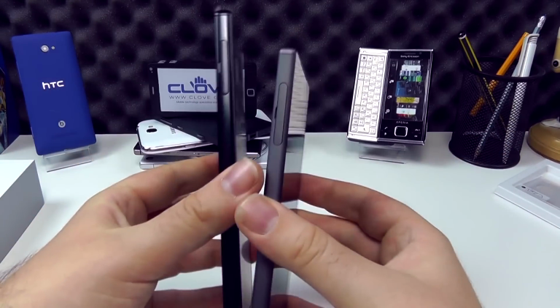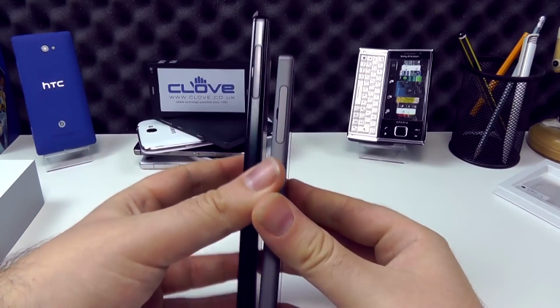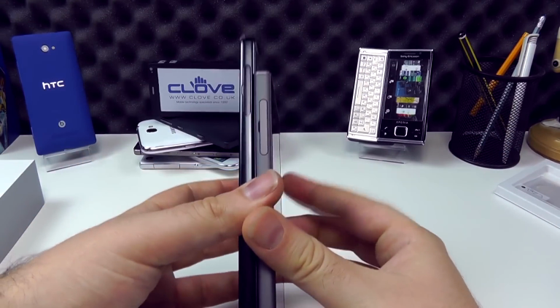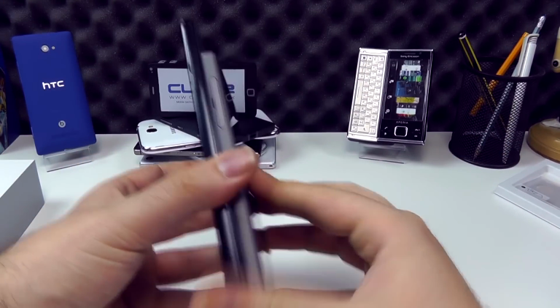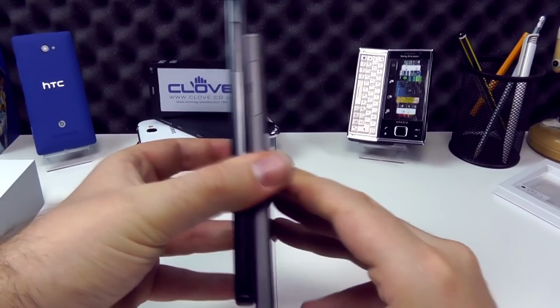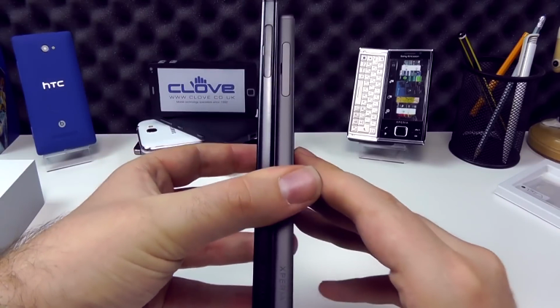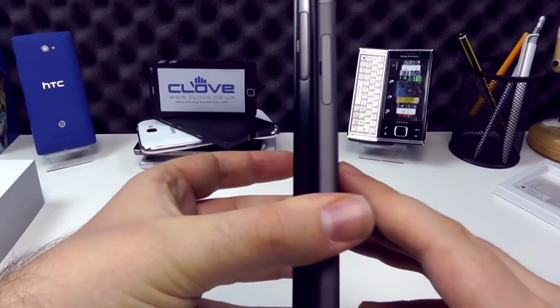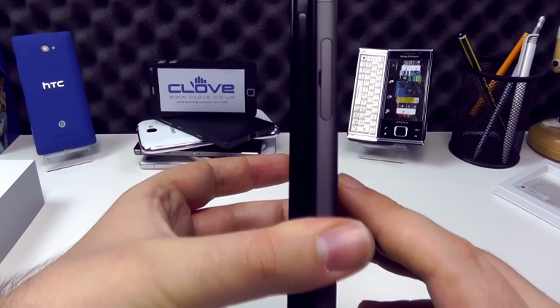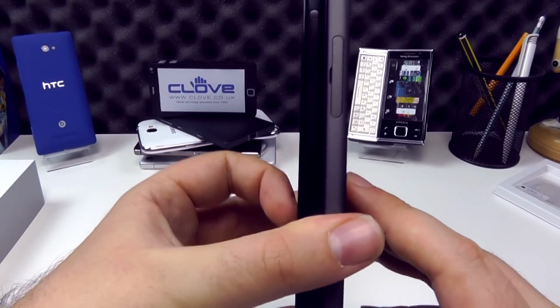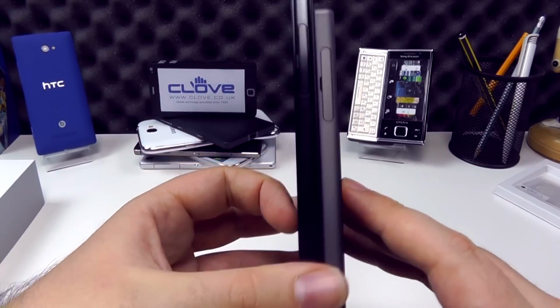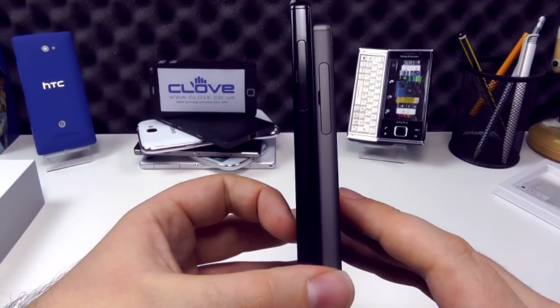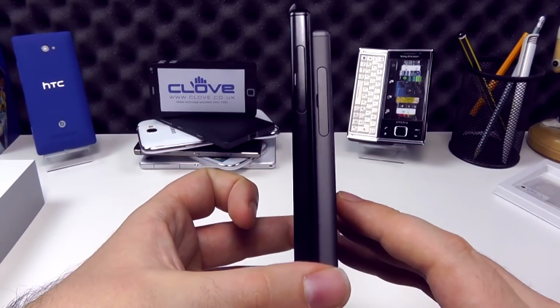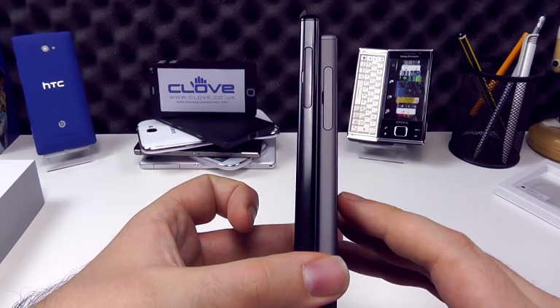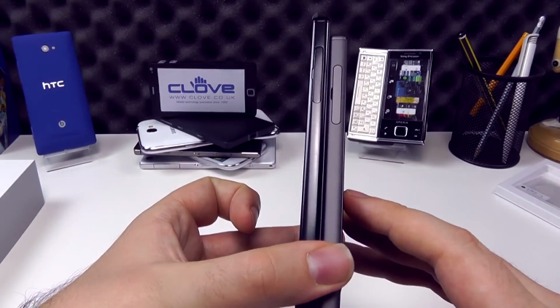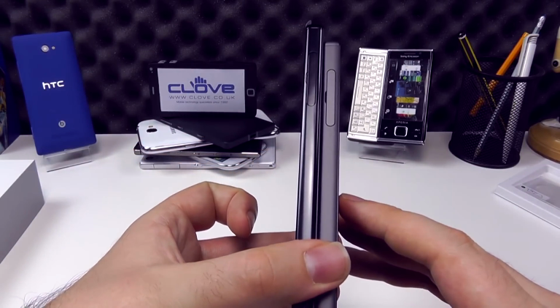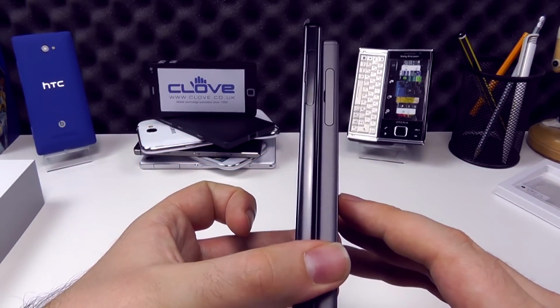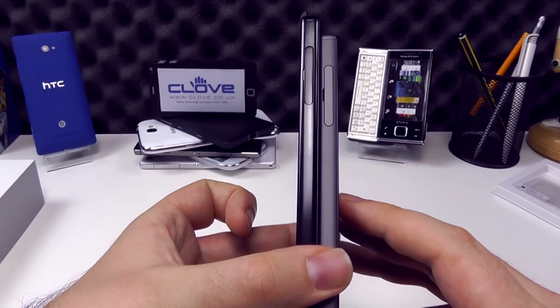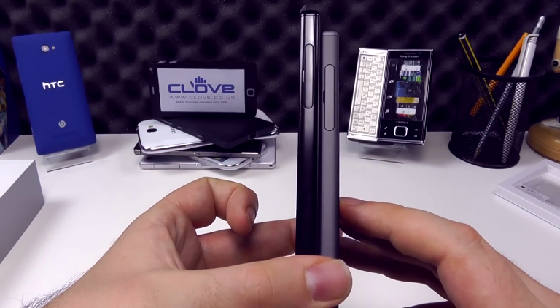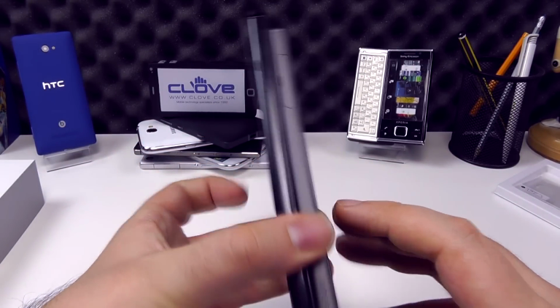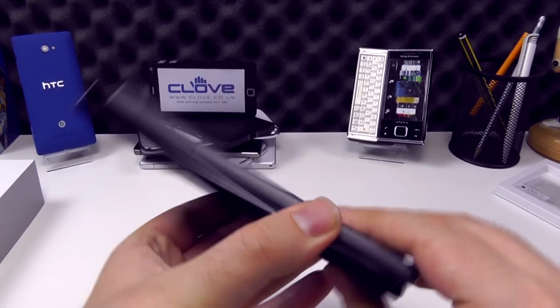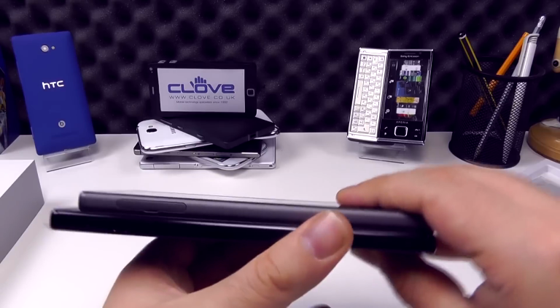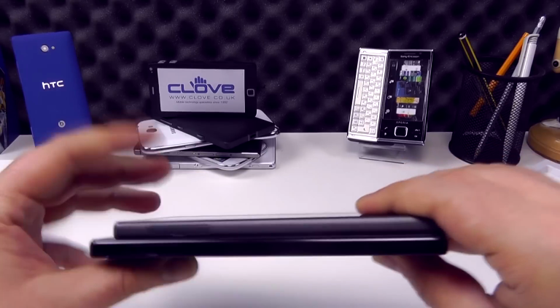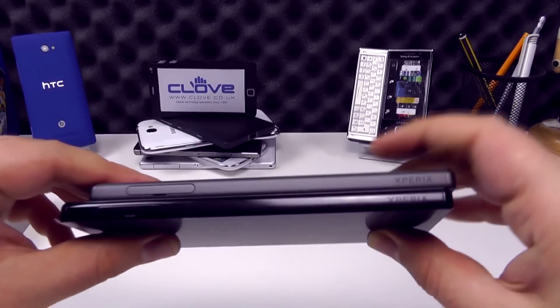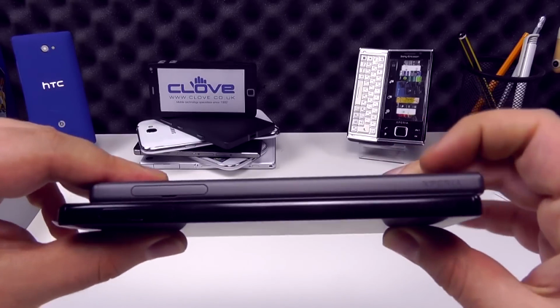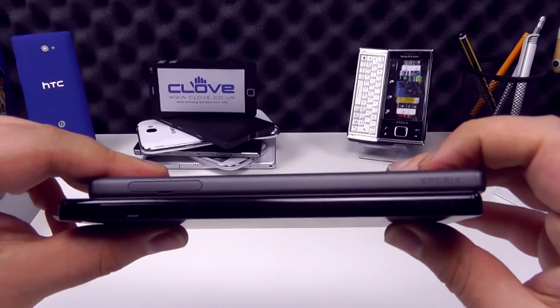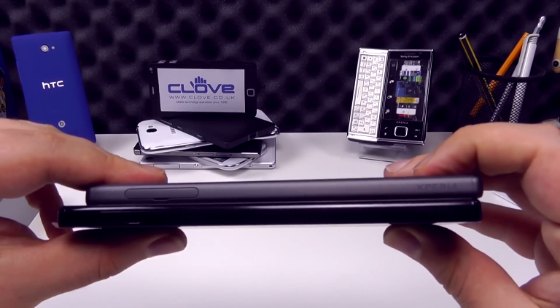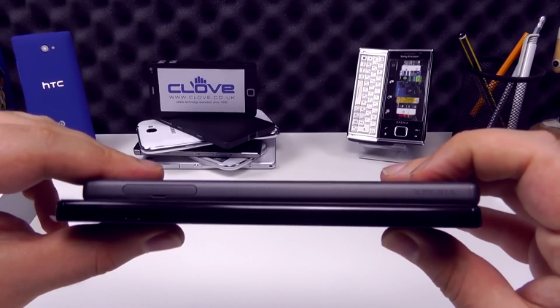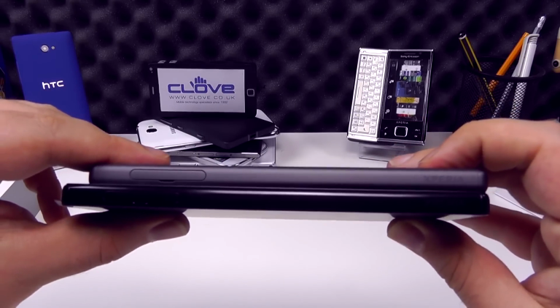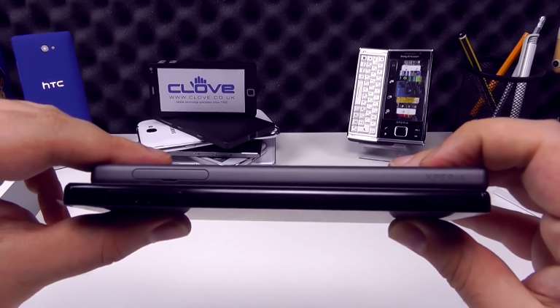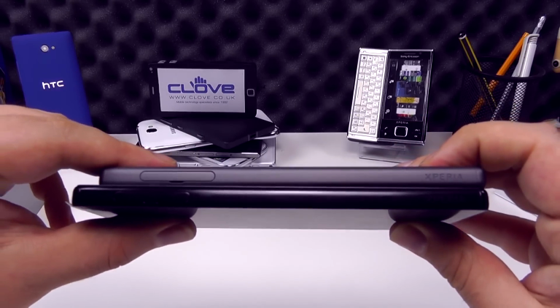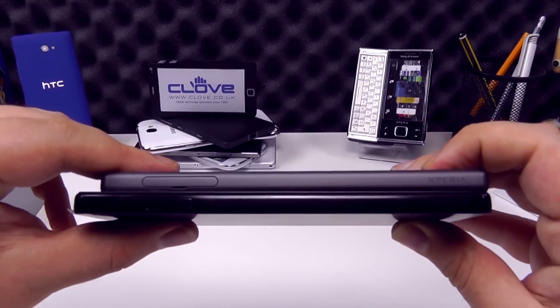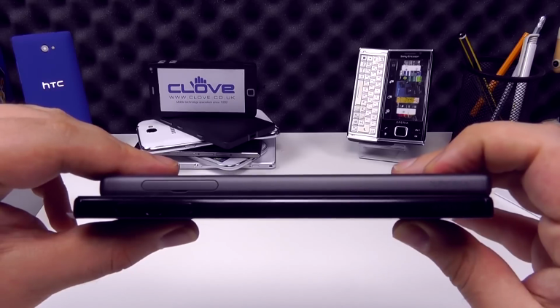Looking at the thickness of the two devices, you can see that the Z5 Premium is ever so slightly thicker, but we're talking a shade of a millimeter or two — not much difference at all.